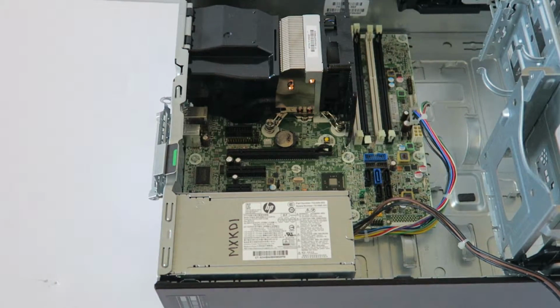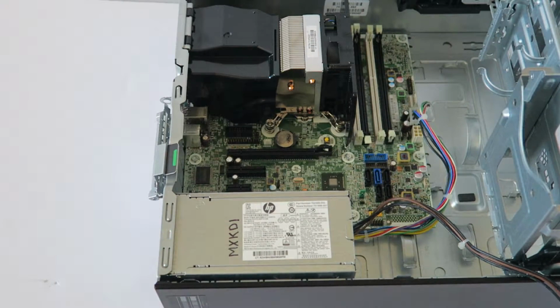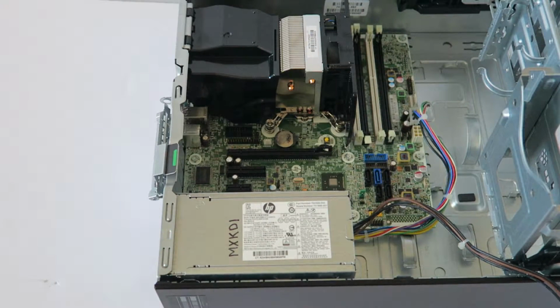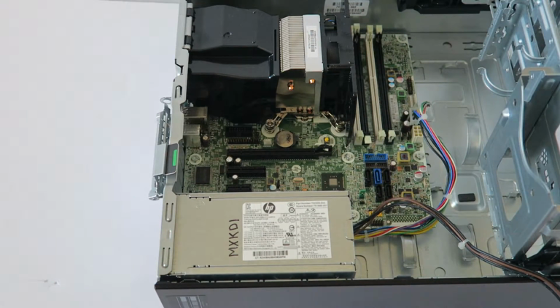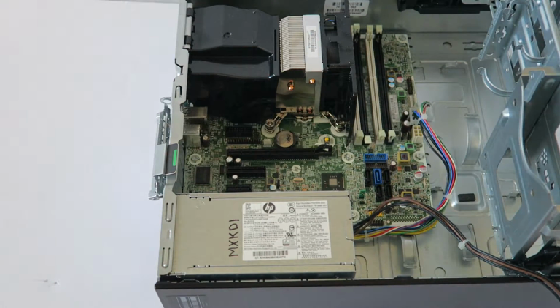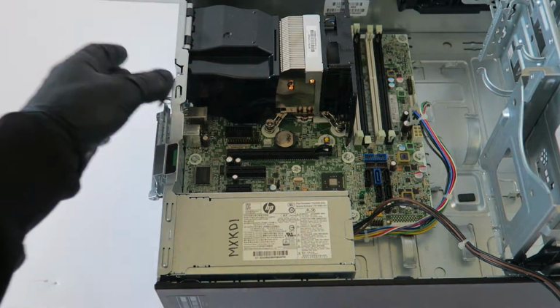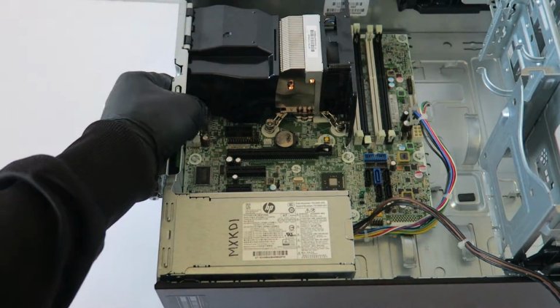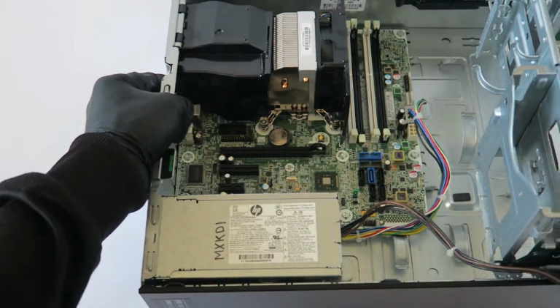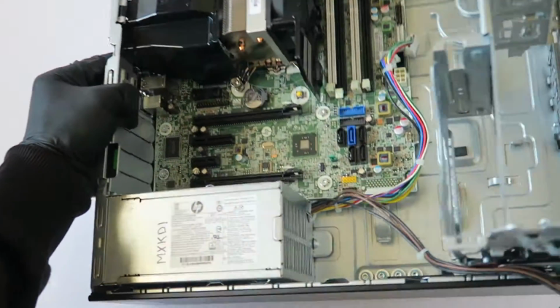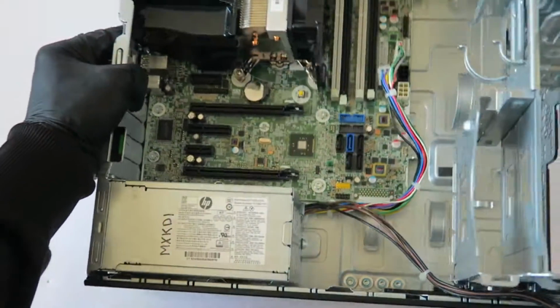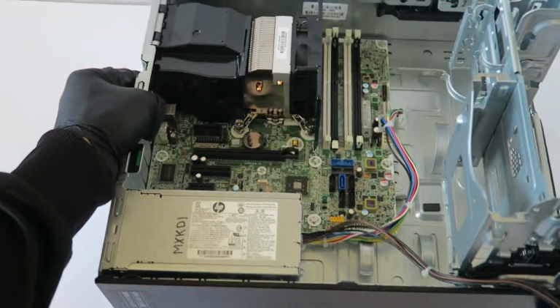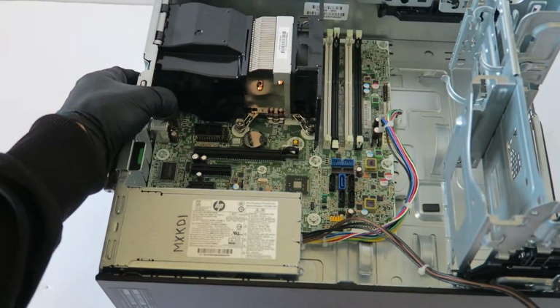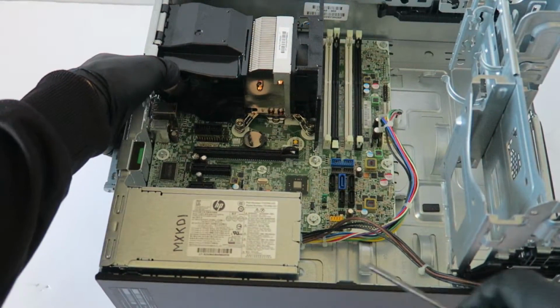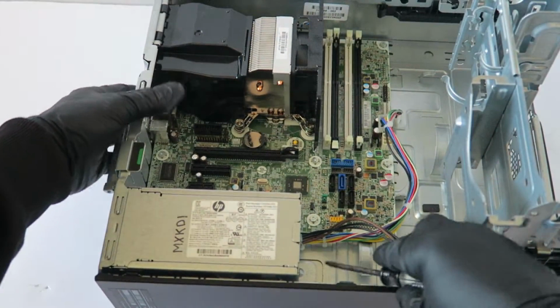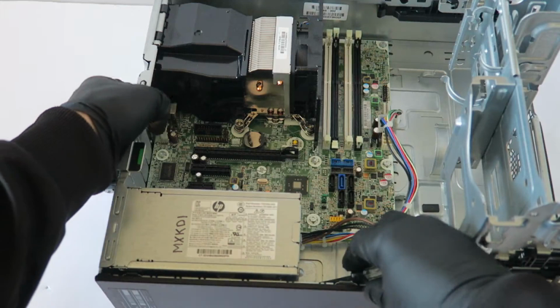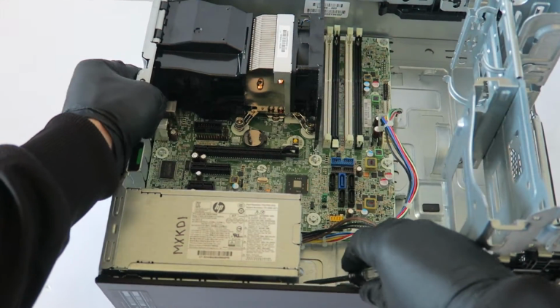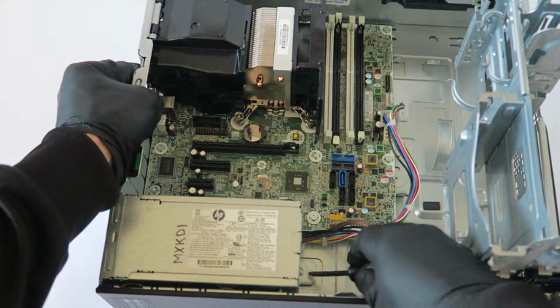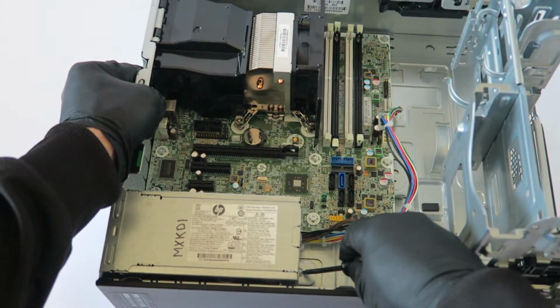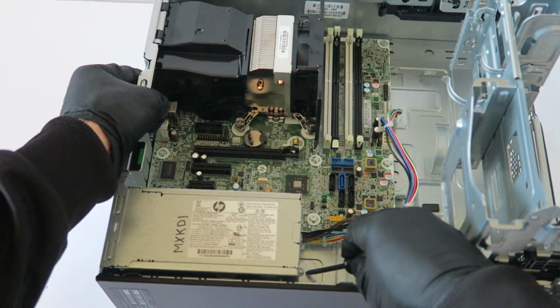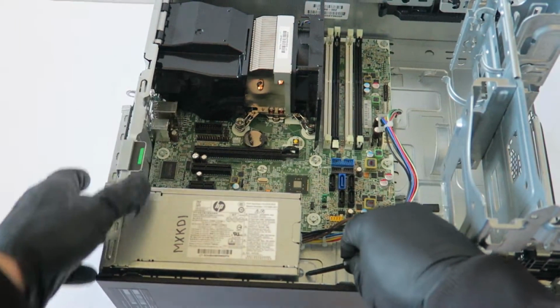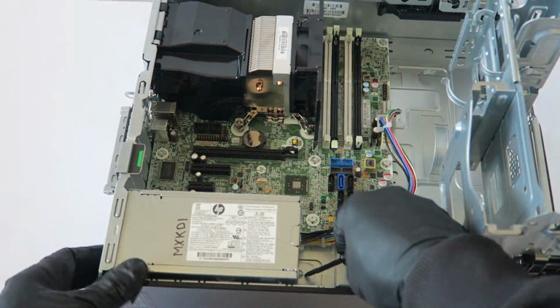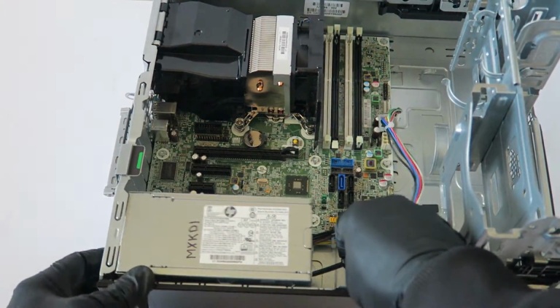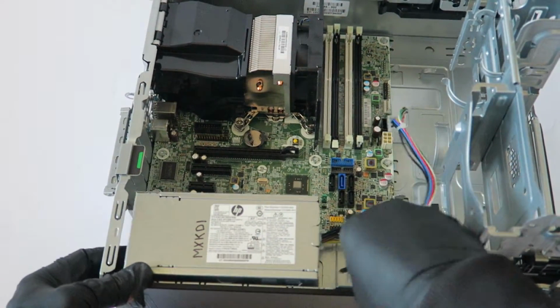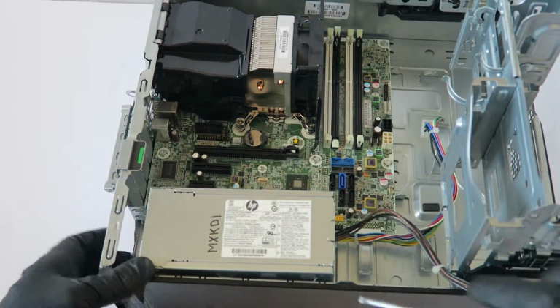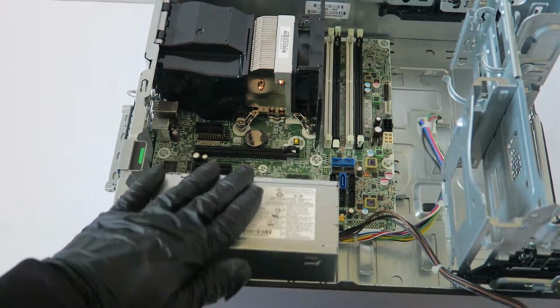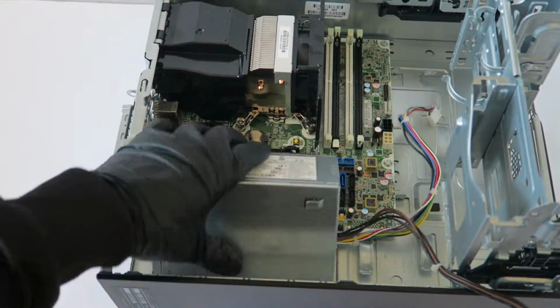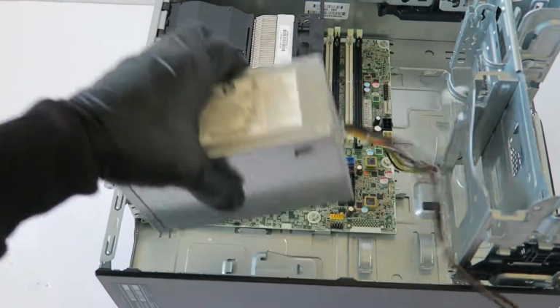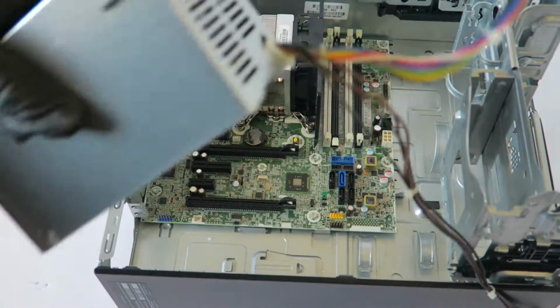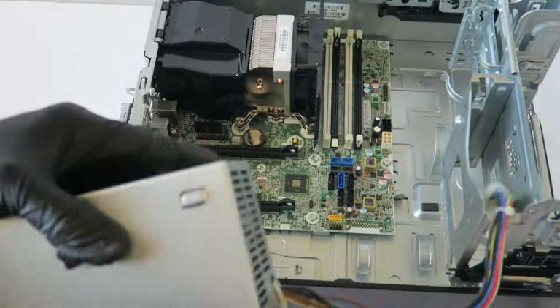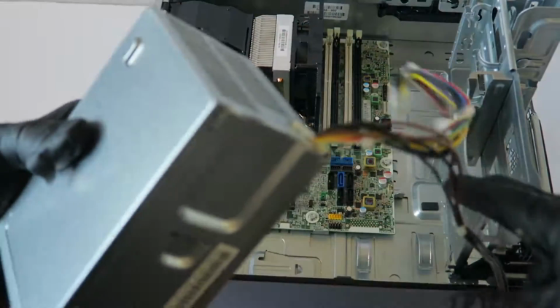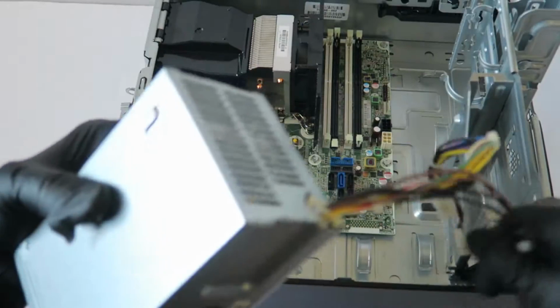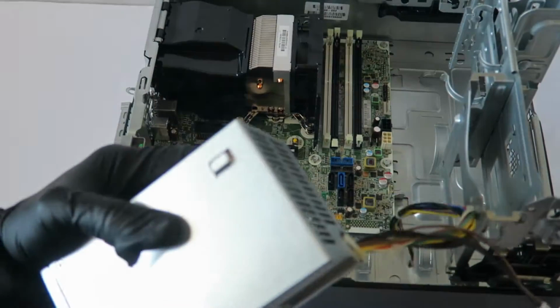There's a little secure clip. You press it down with your screwdriver like this and it slides to the right and comes out.